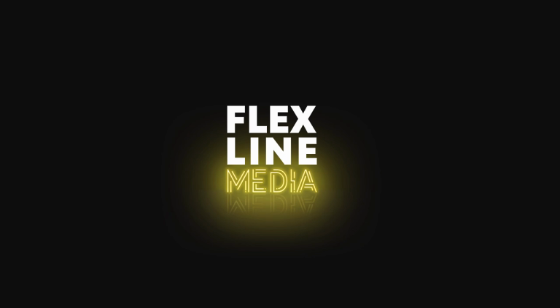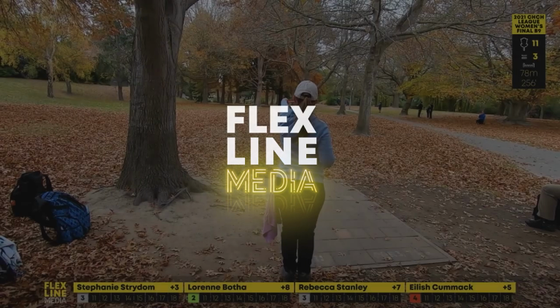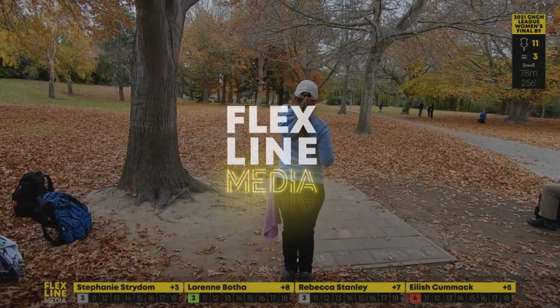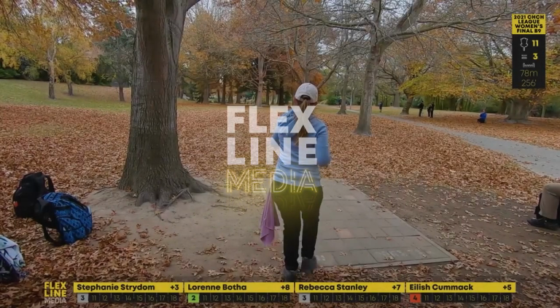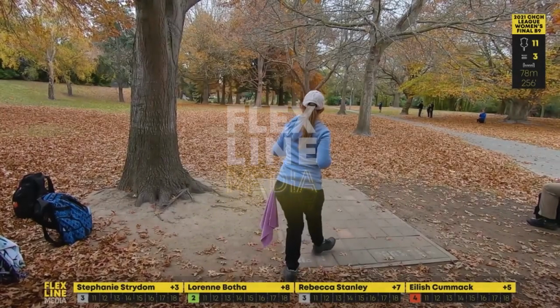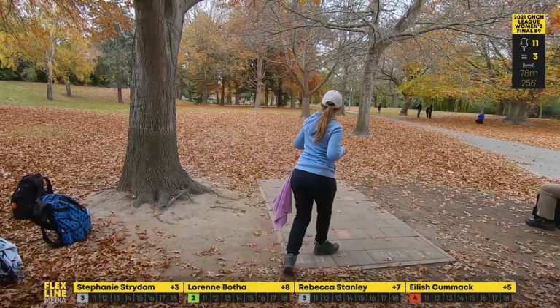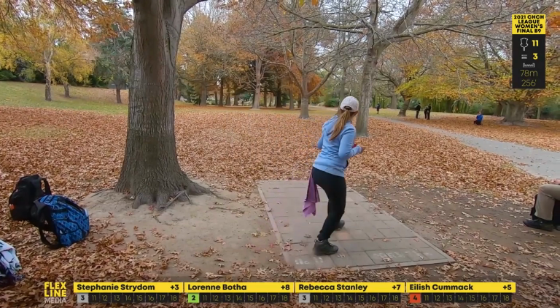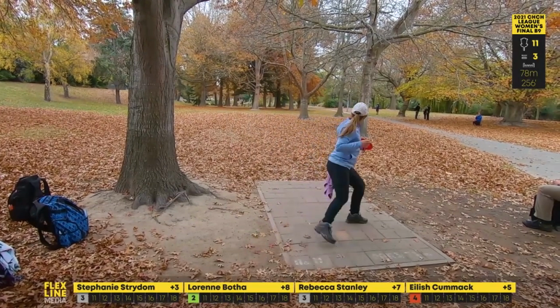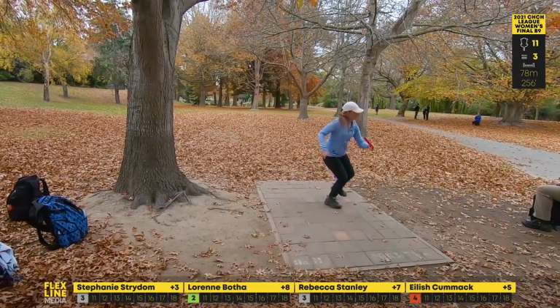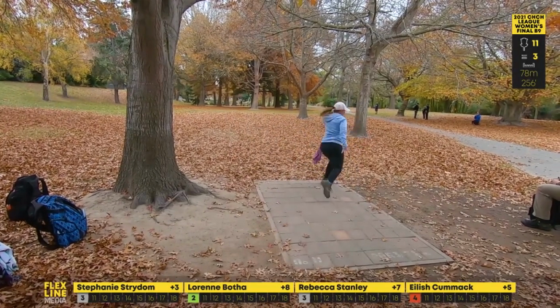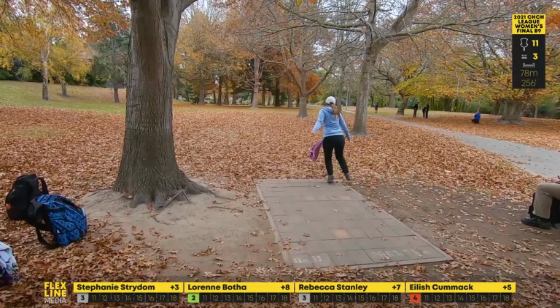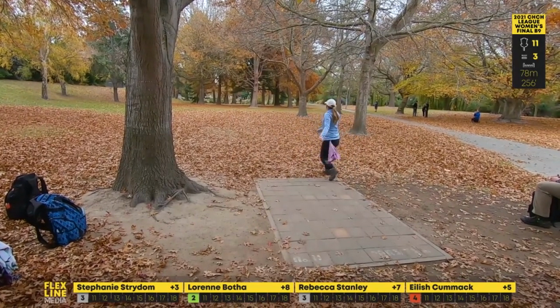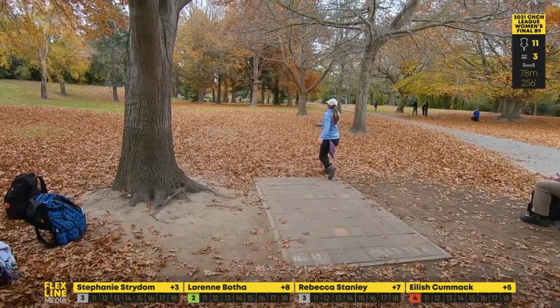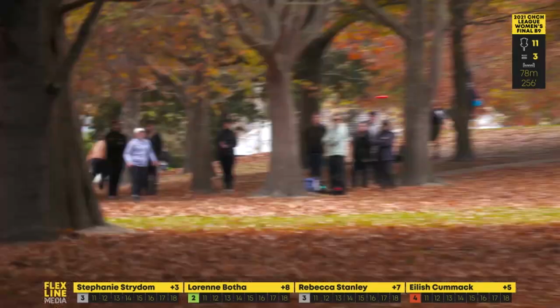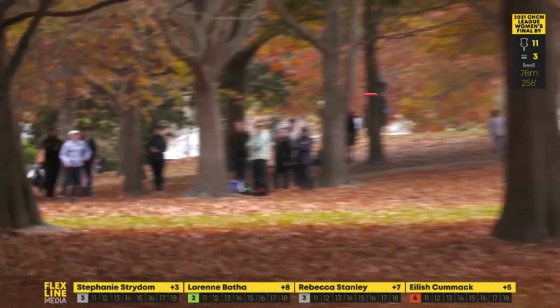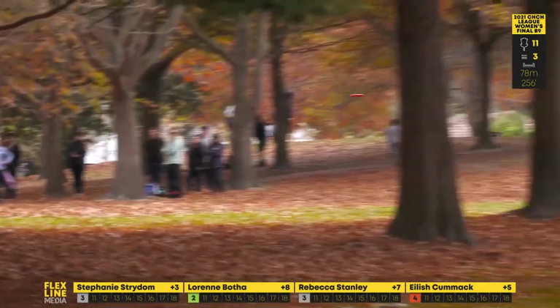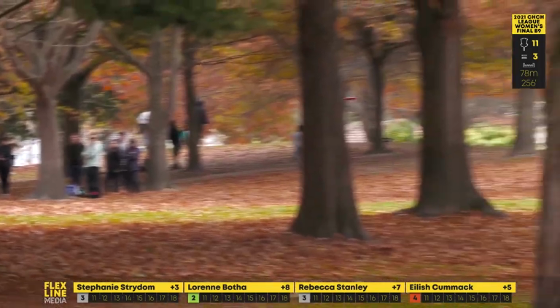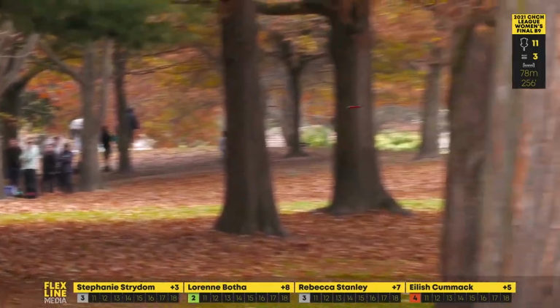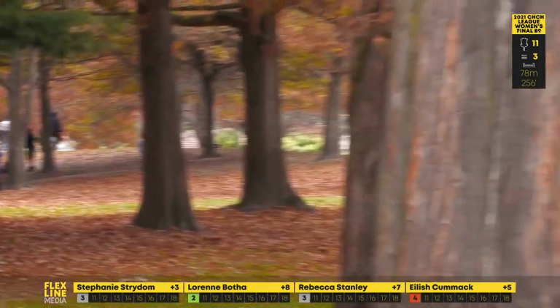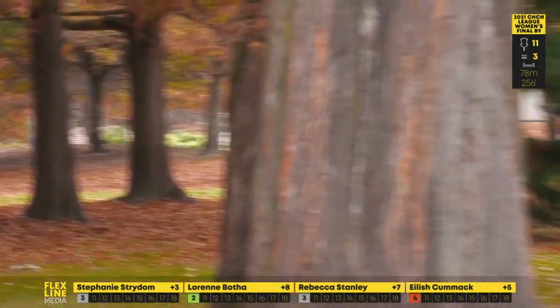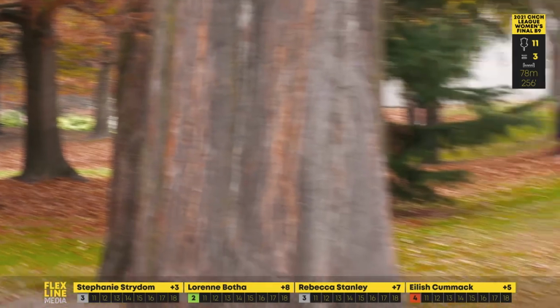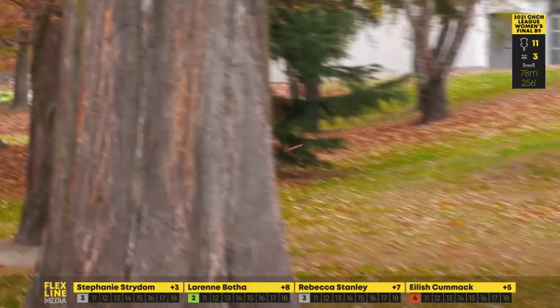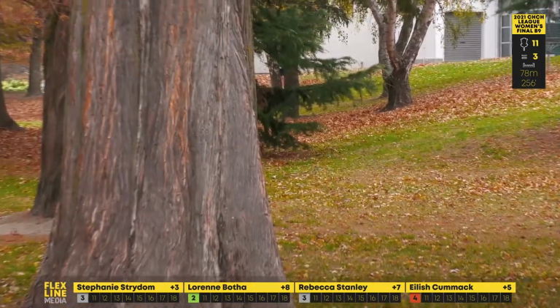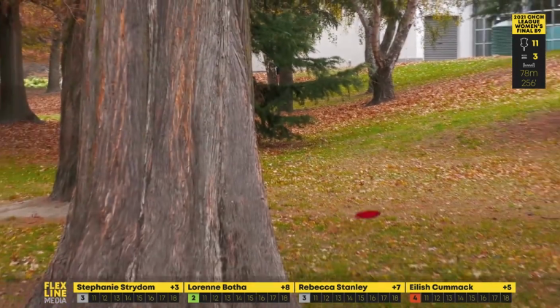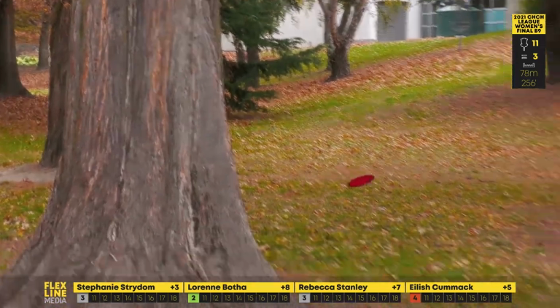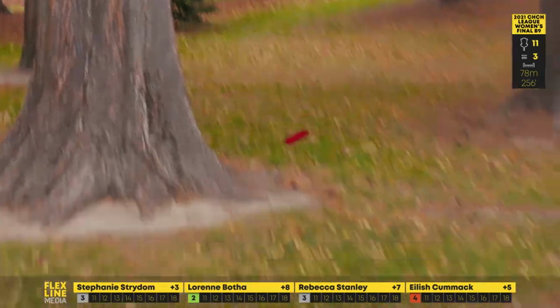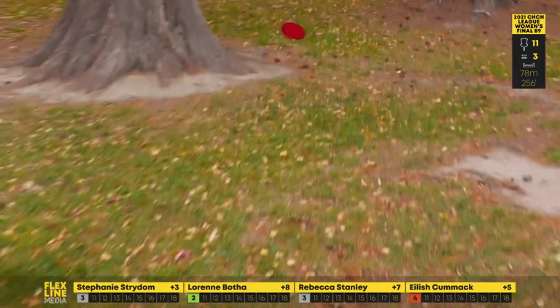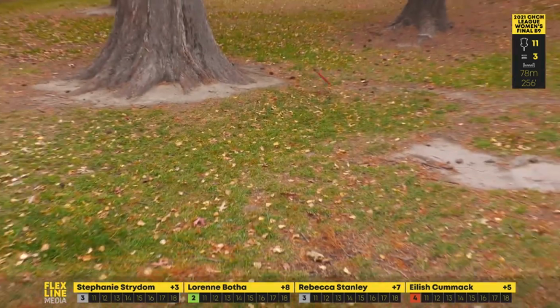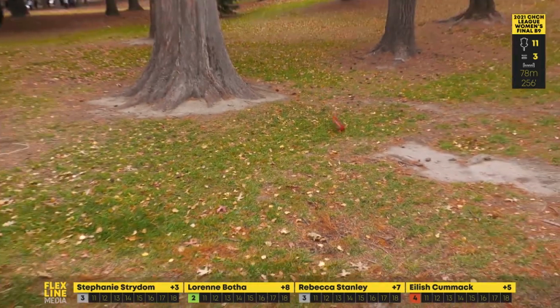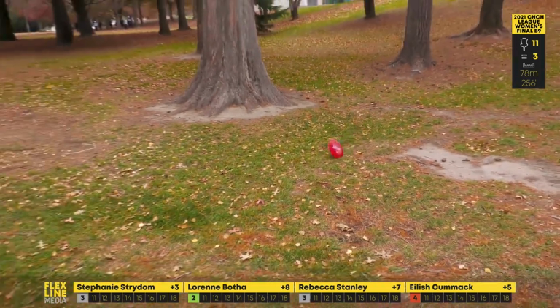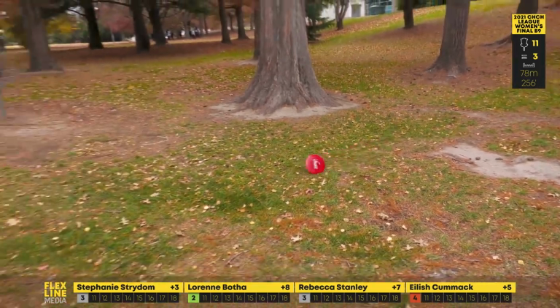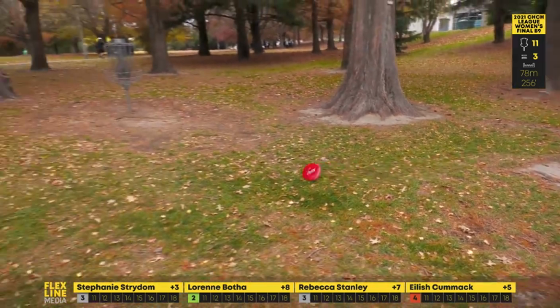Shot after her great birdie that's just brought her back in — that's the second or third time during this round that she's kissed a tree, and it's either gone one way or another, not had much love.